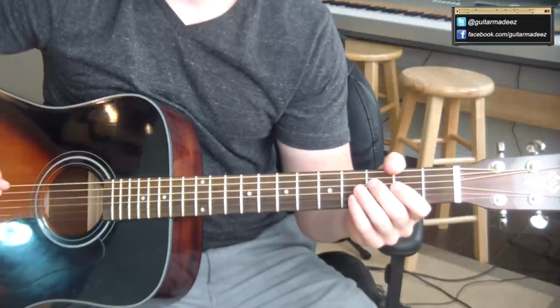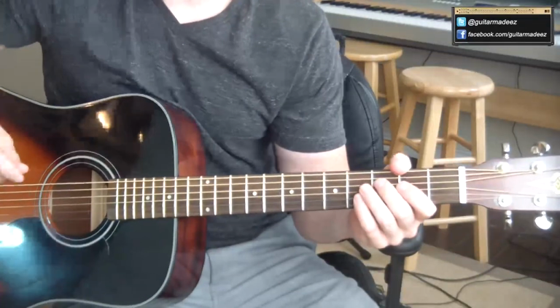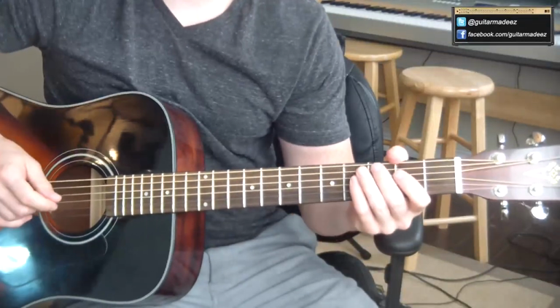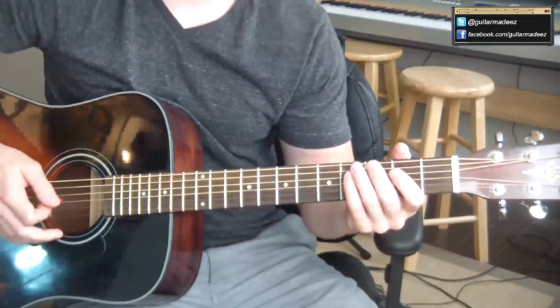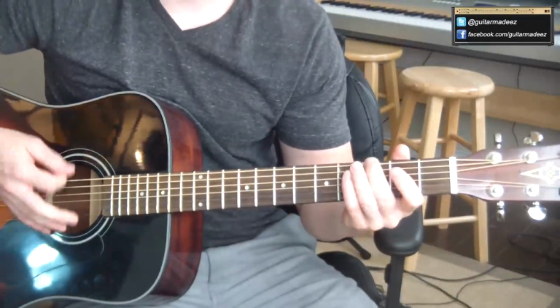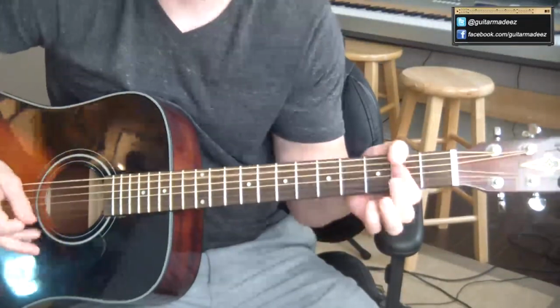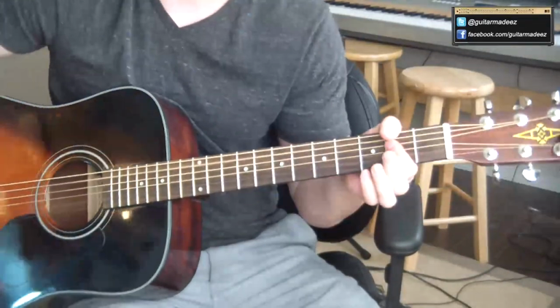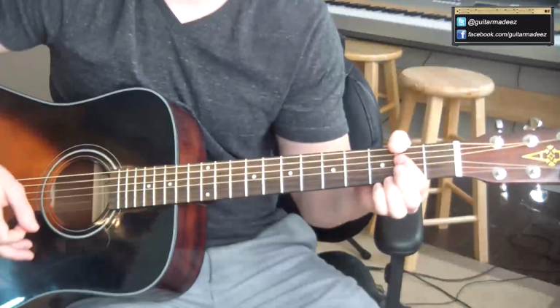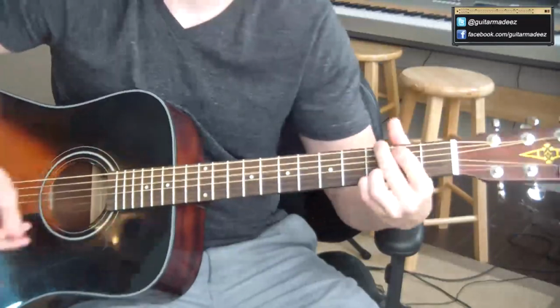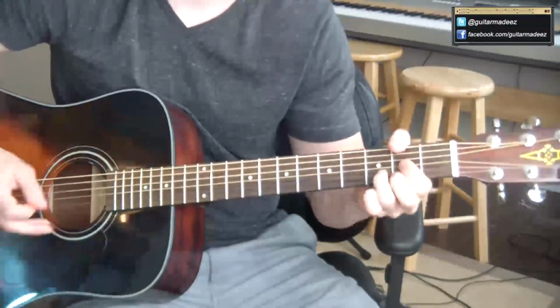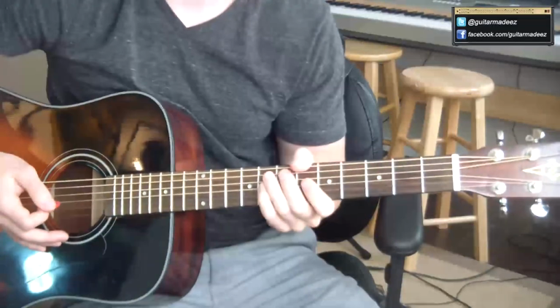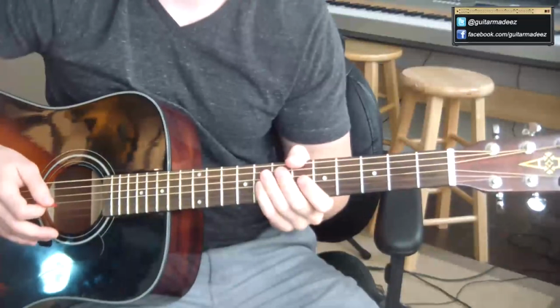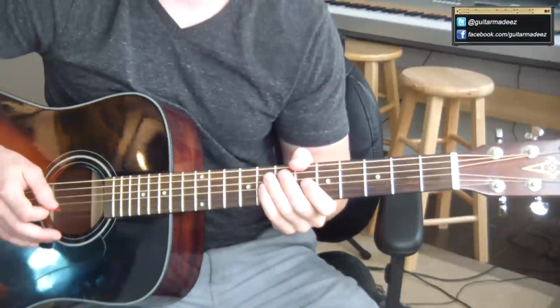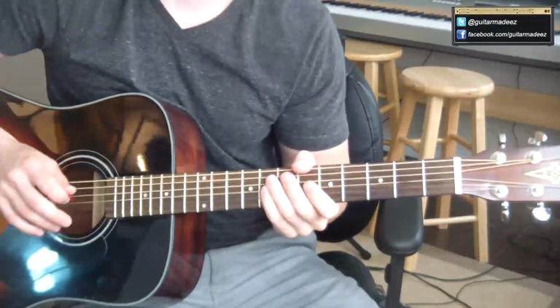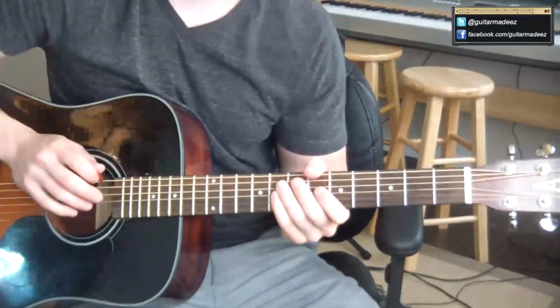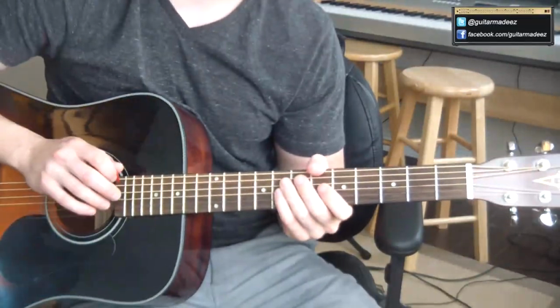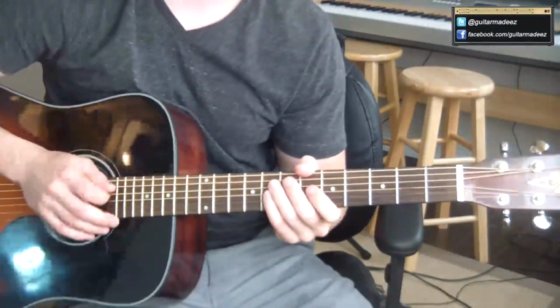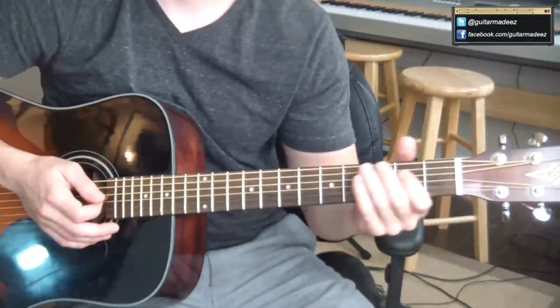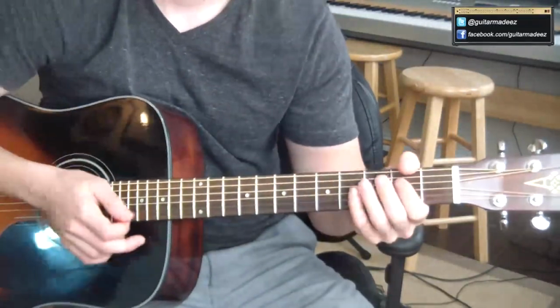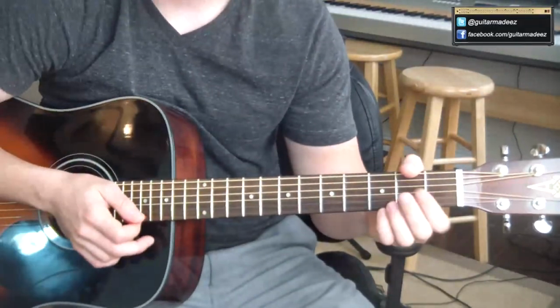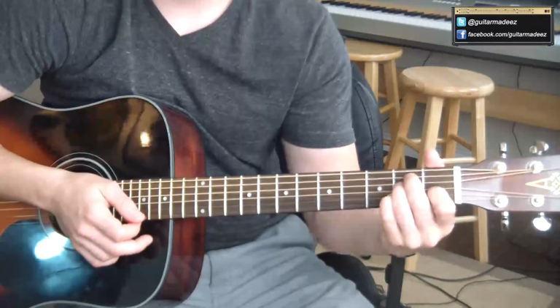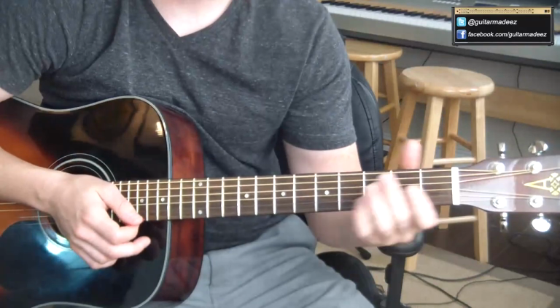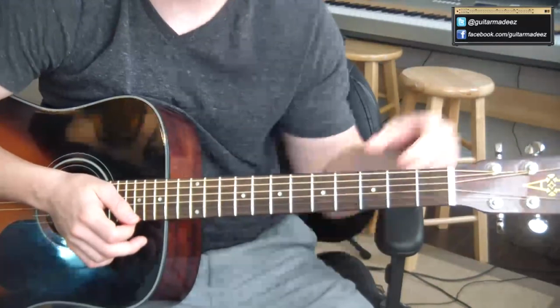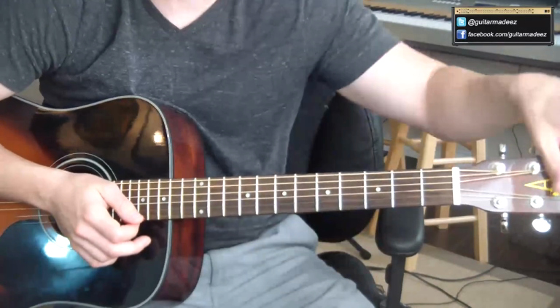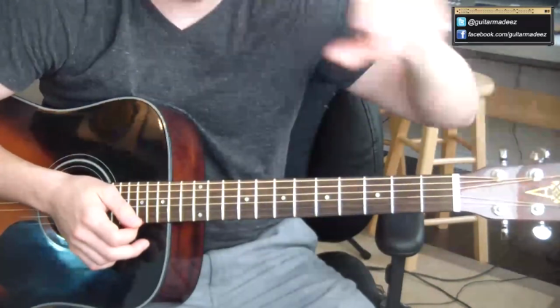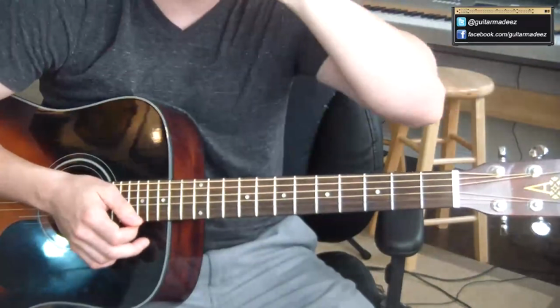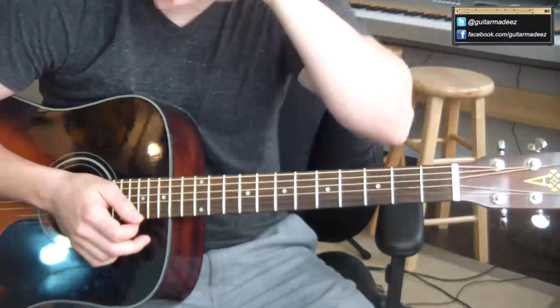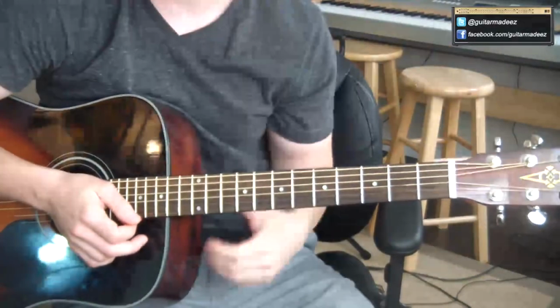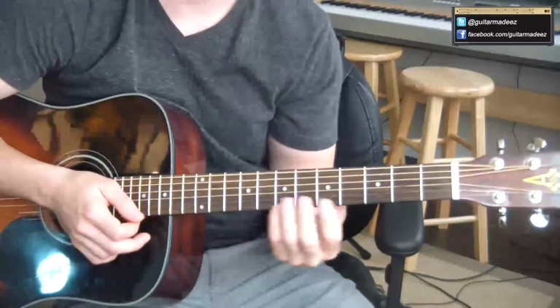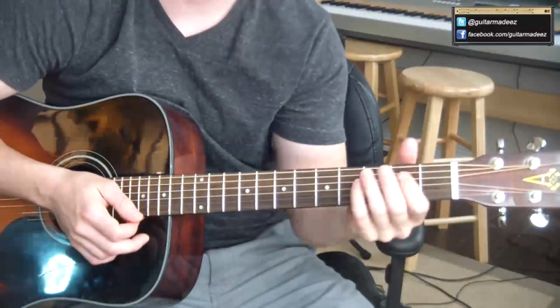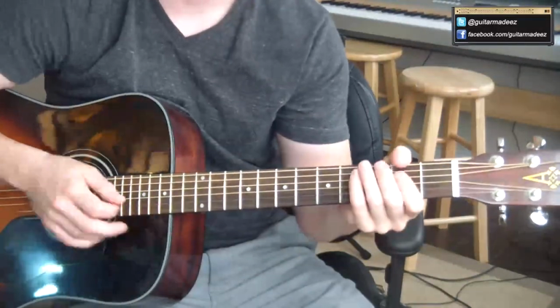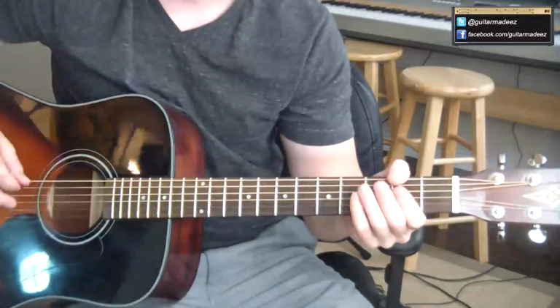This is the guitar lesson for The Who, Magic Buzz from GuitarMadeEasy.com. First things first, make sure your guitar is tuned to half-step down. This is how the original recording was.